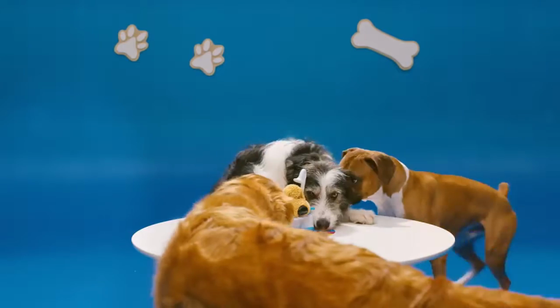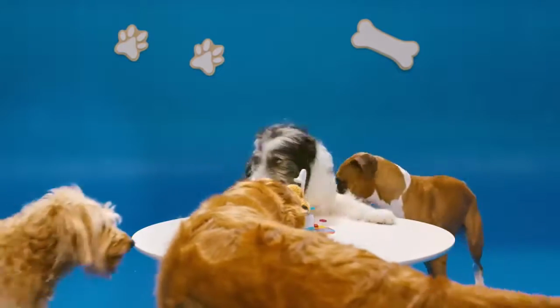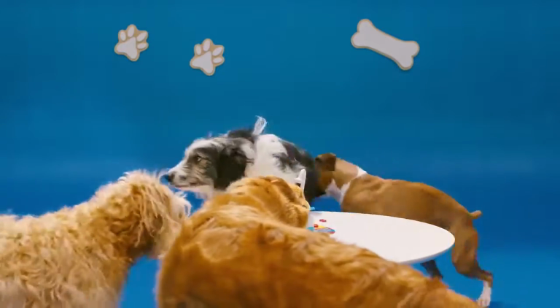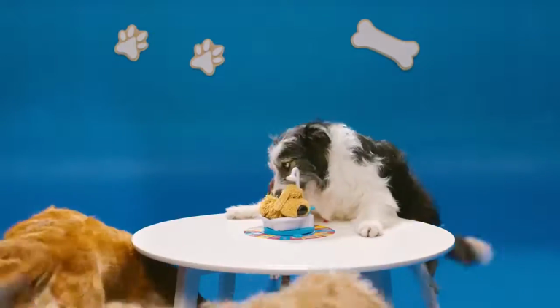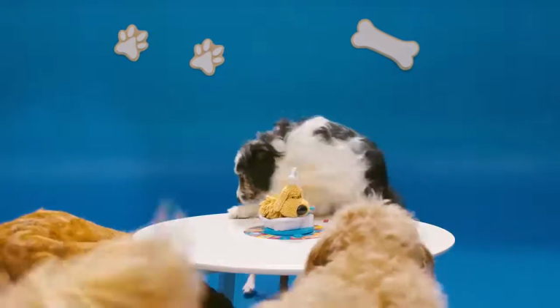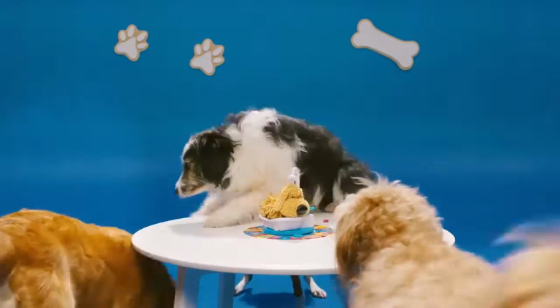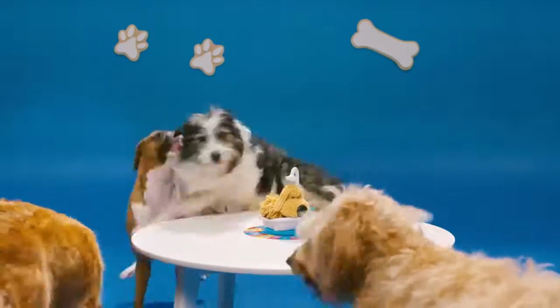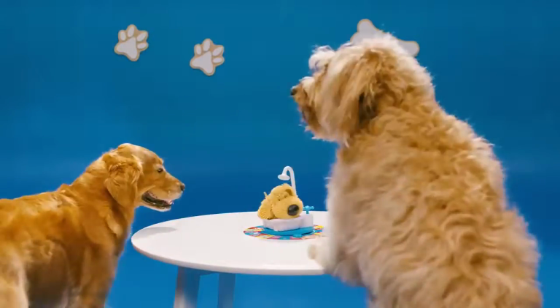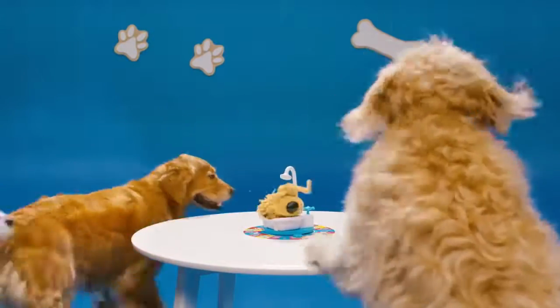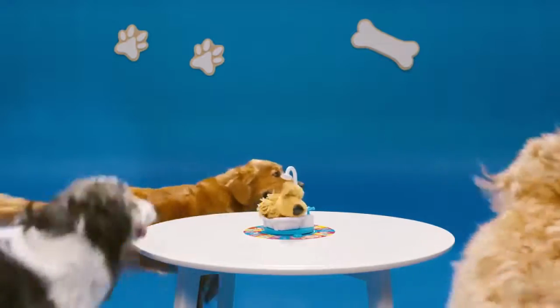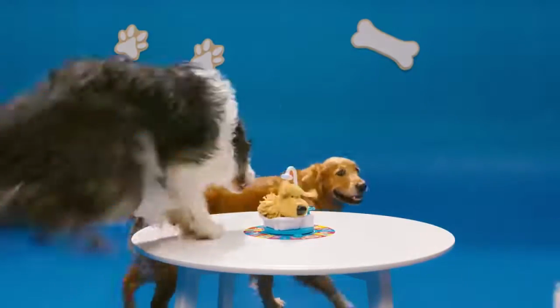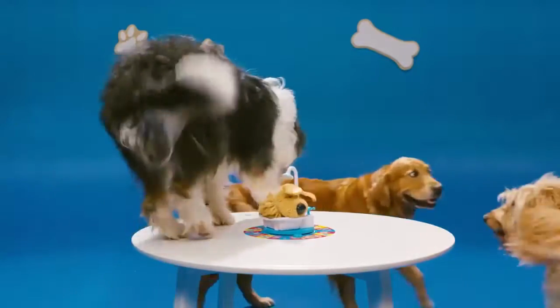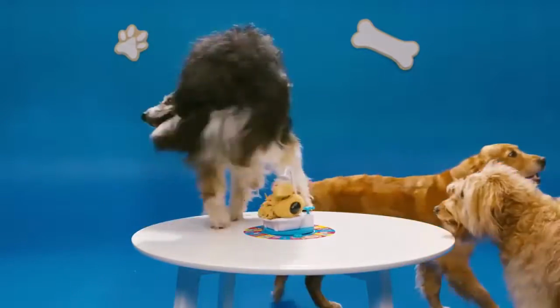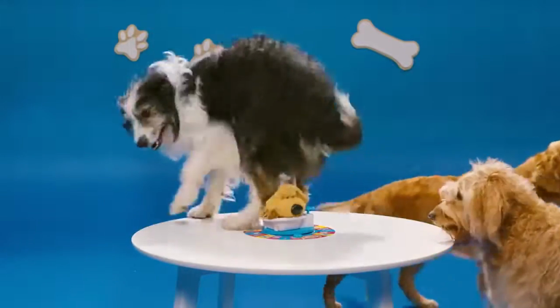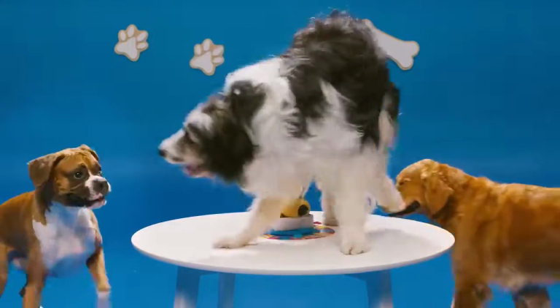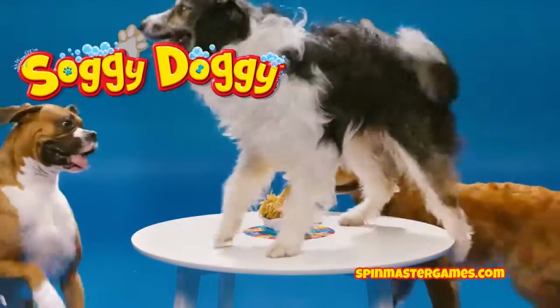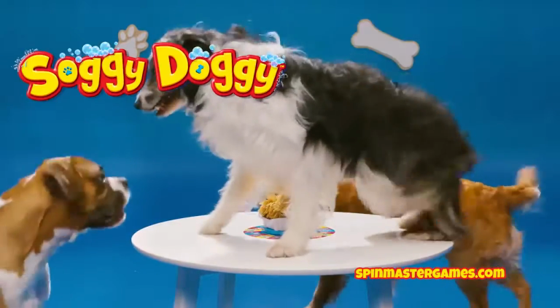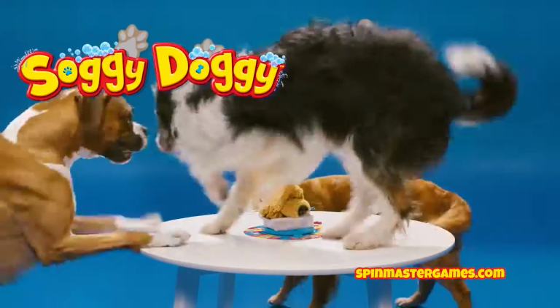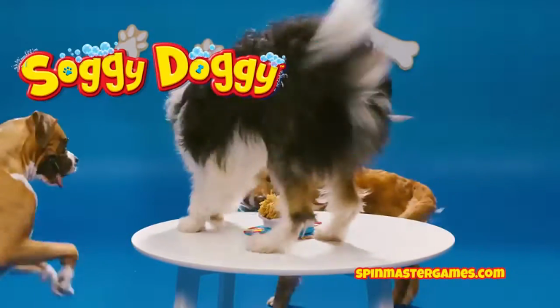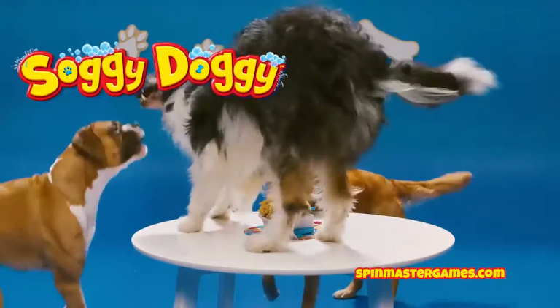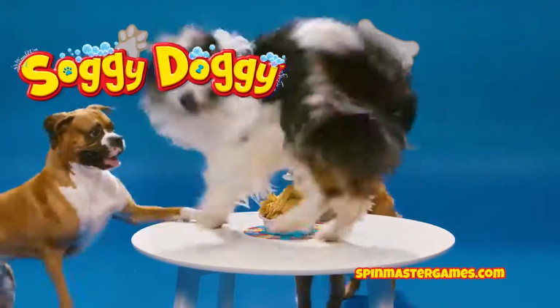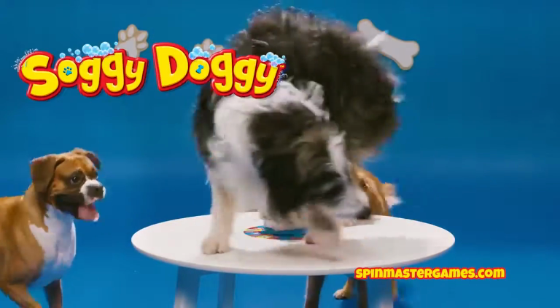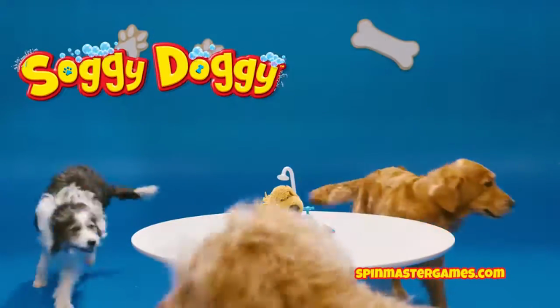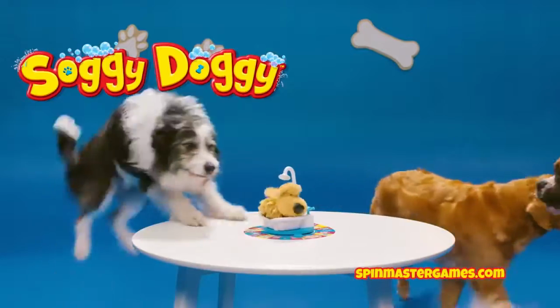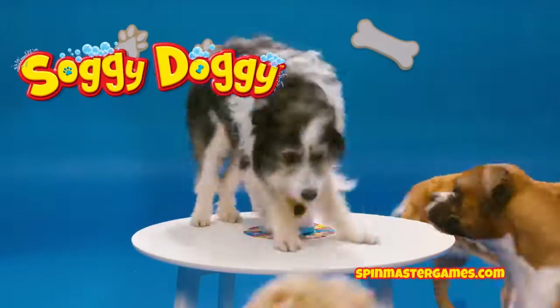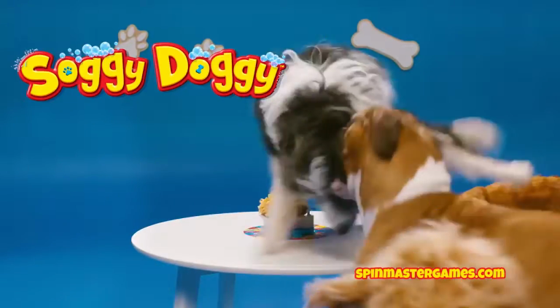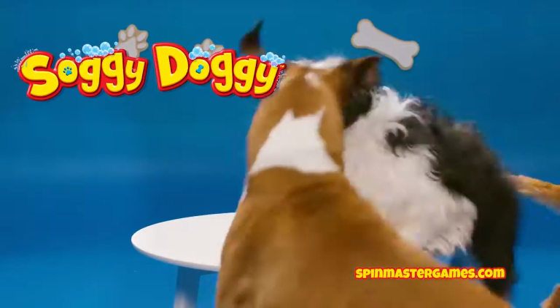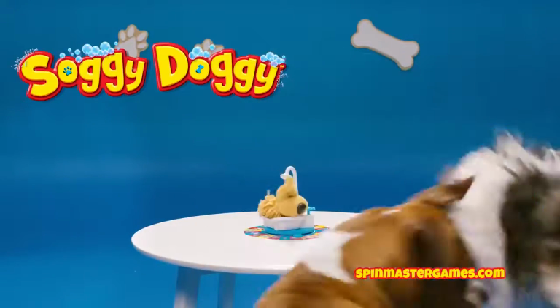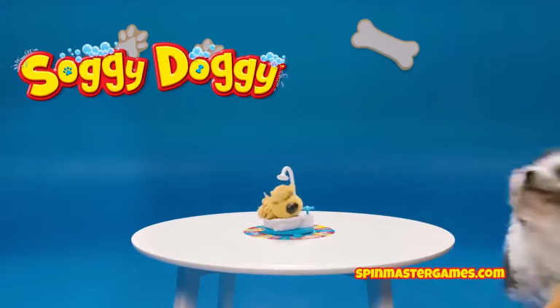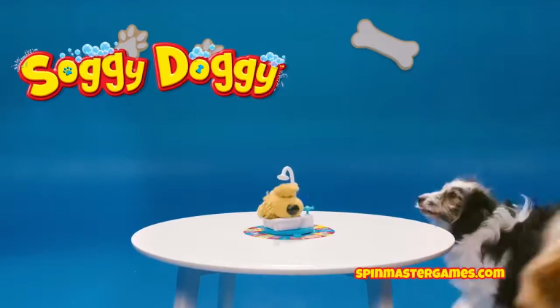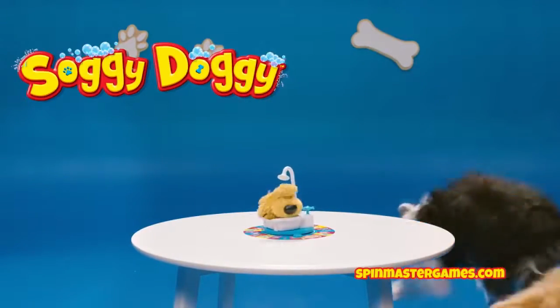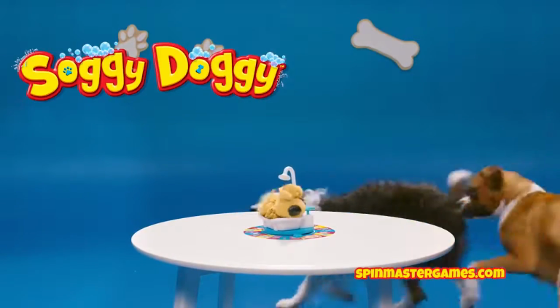And that's how you play Soggy Doggy — the dog shaking game full of soaking surprises! See more Soggy Doggy at spinmastergames.com, or watch Slow Shake by clicking here.